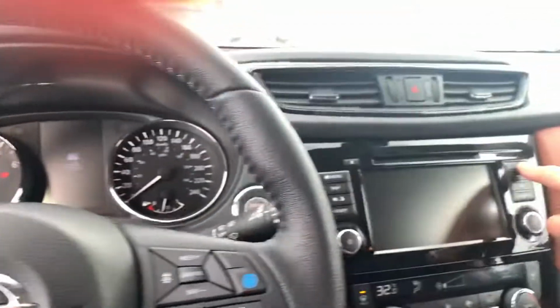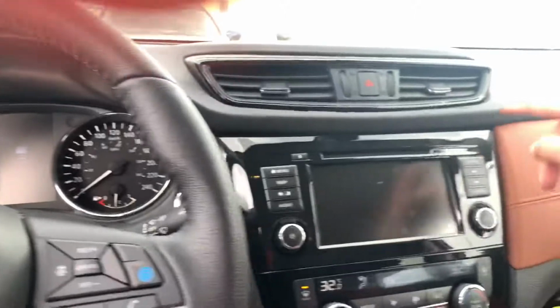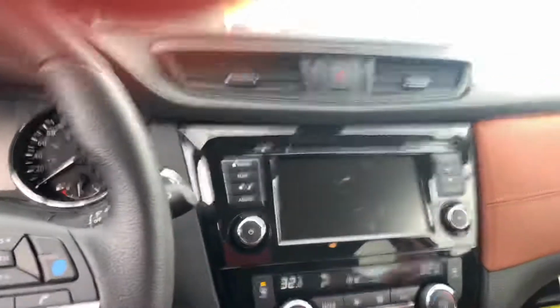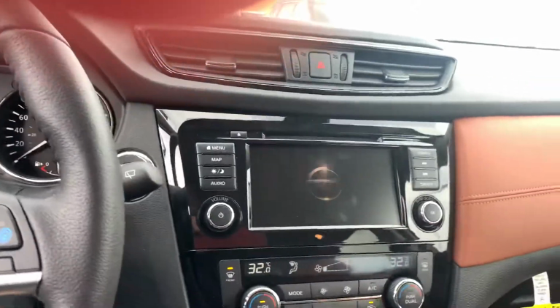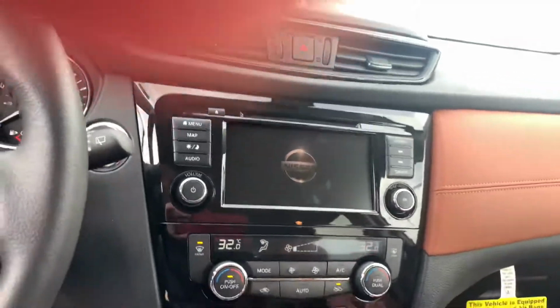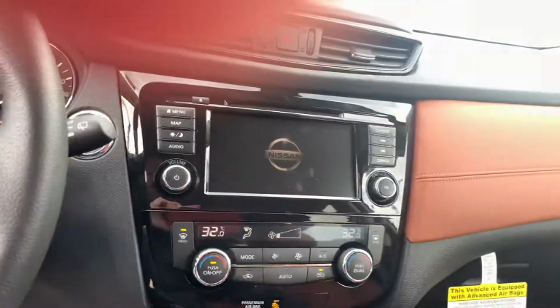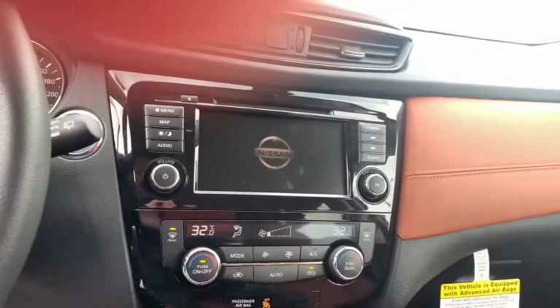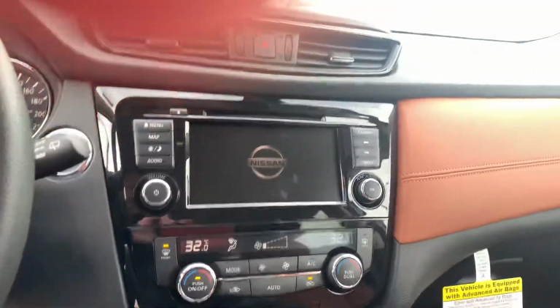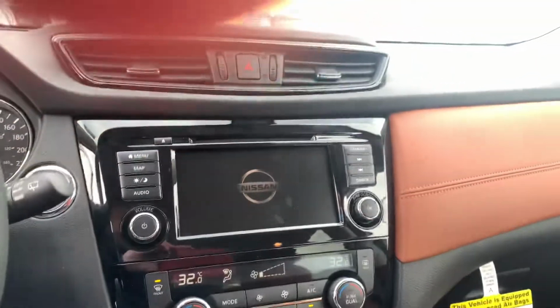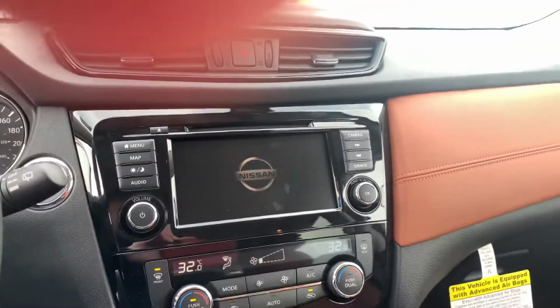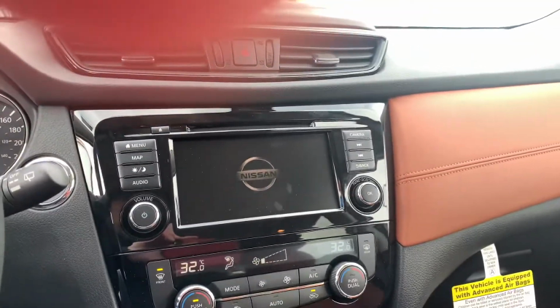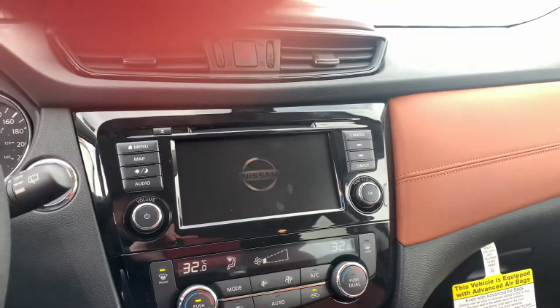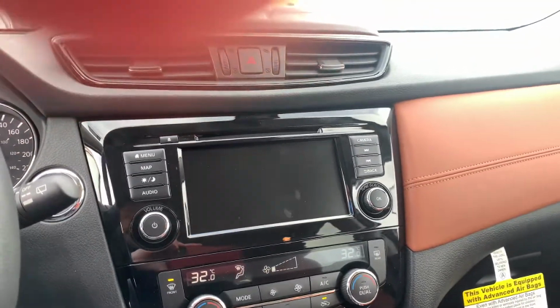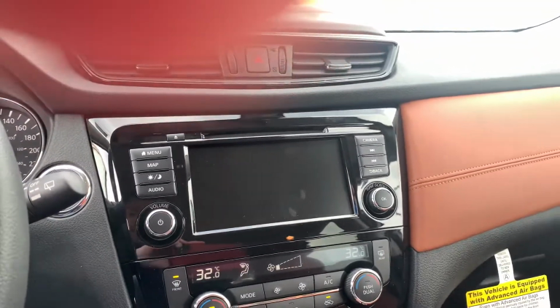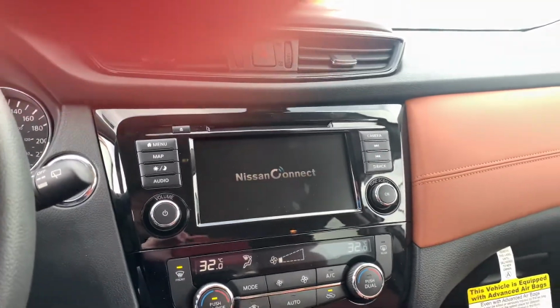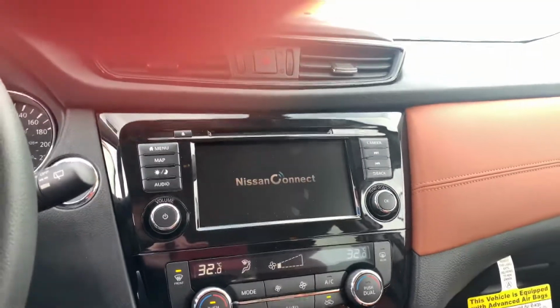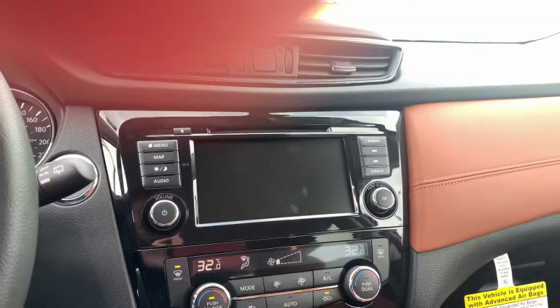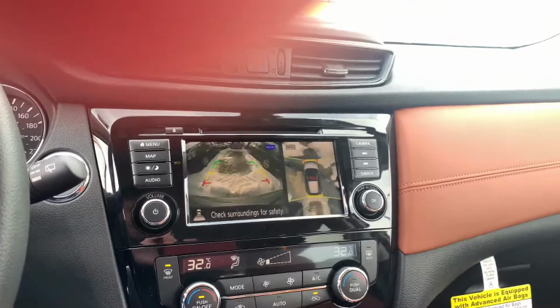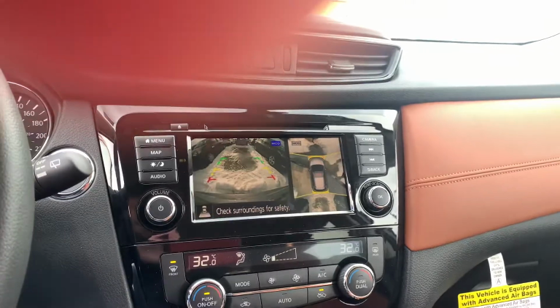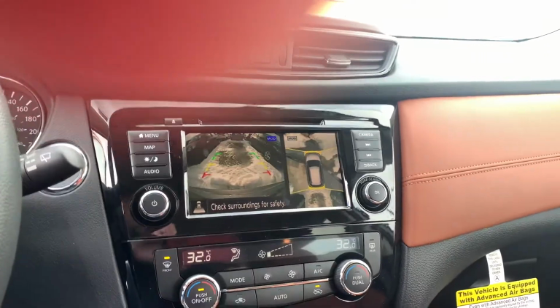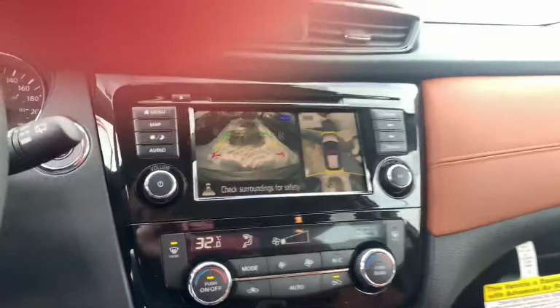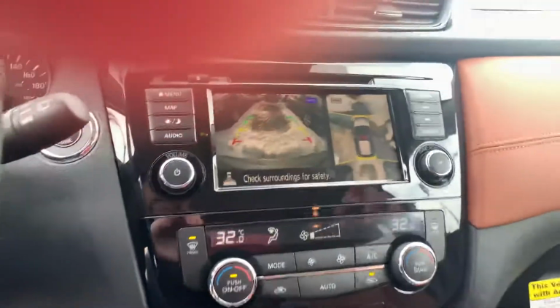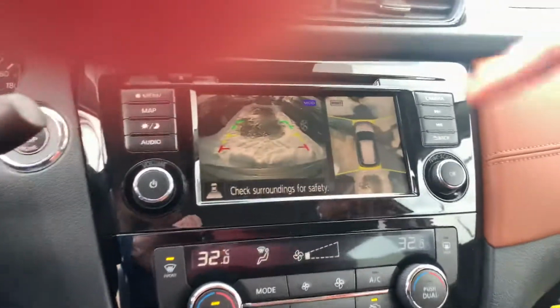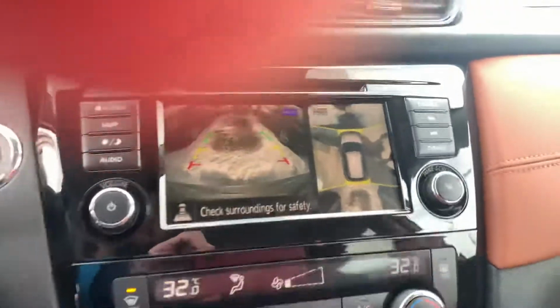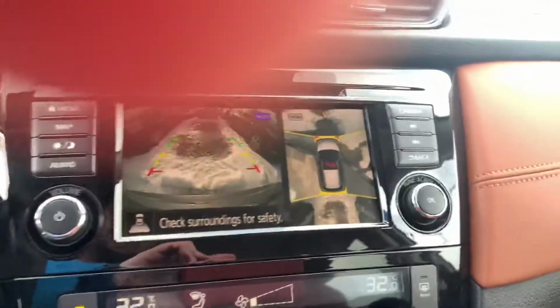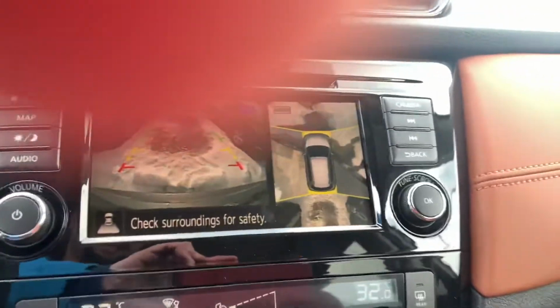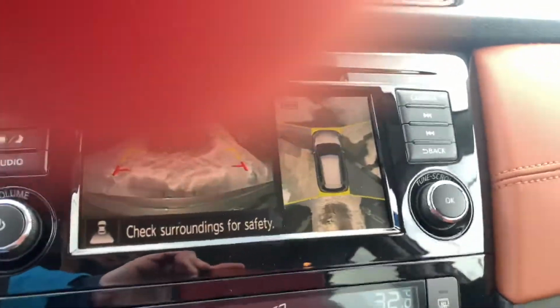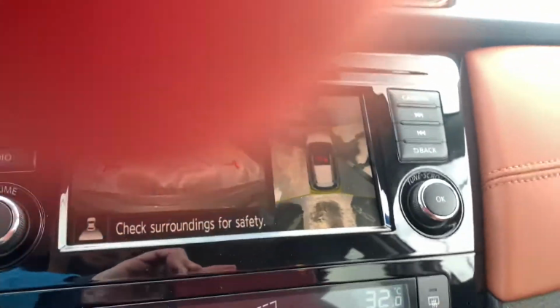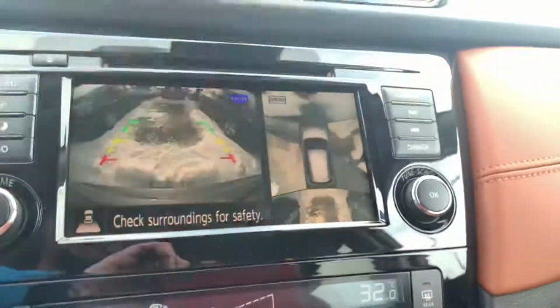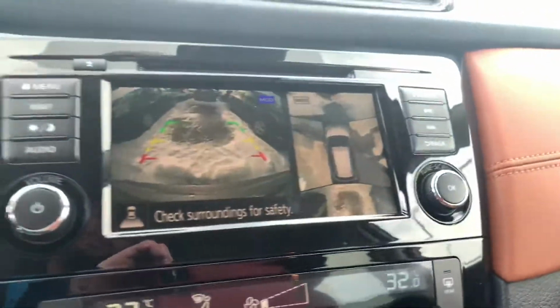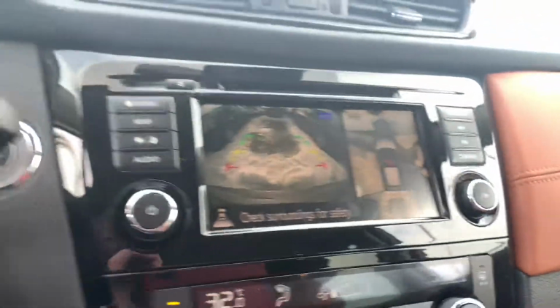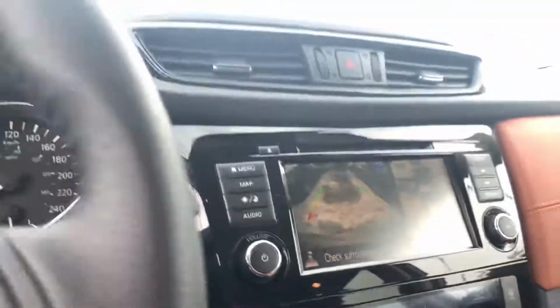This is what I was talking about — one of my personal favorites. We'll wait for it to load up and then throw it into reverse. Look at that — you can see the 360-degree view and the backup camera and the front view as well.